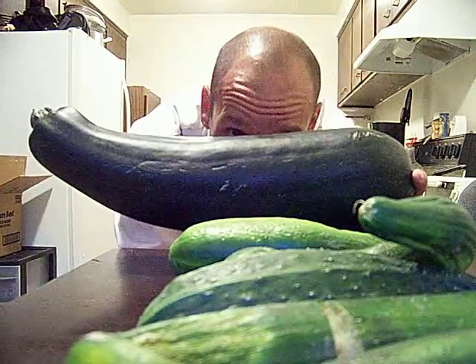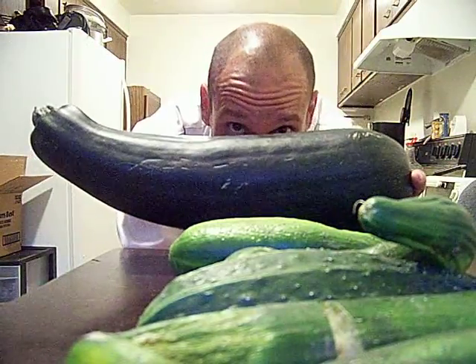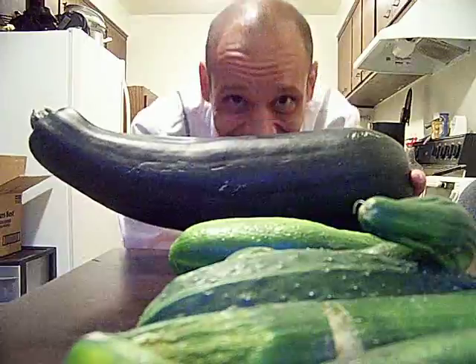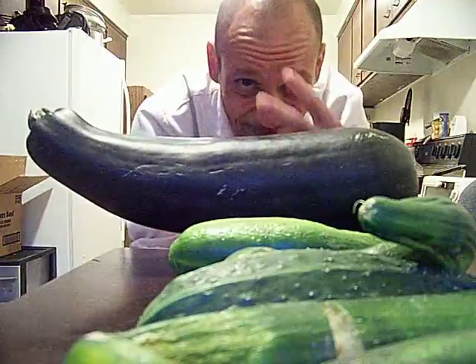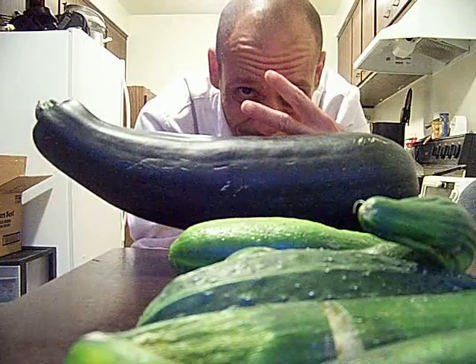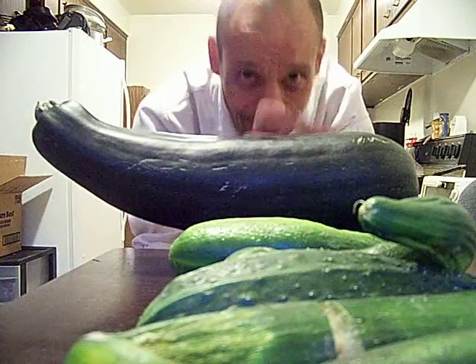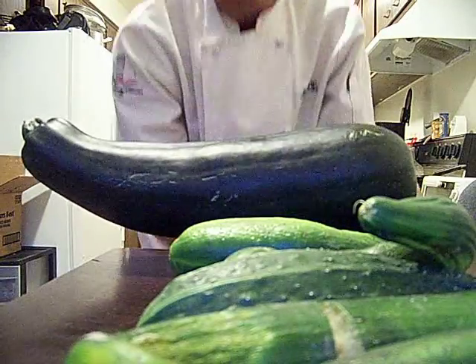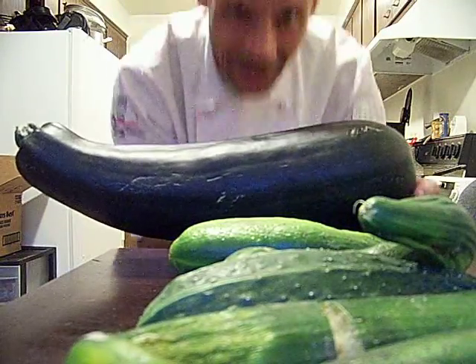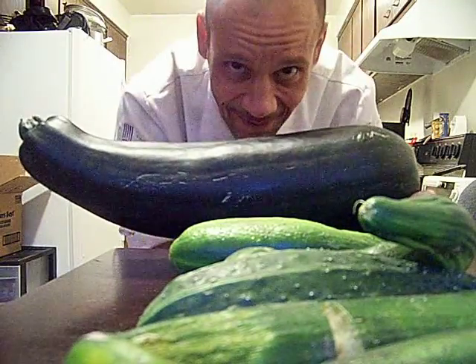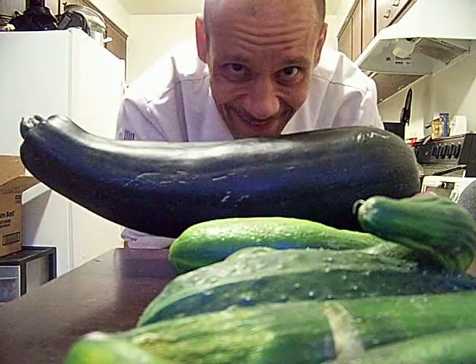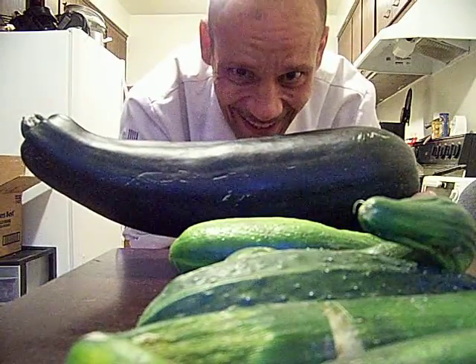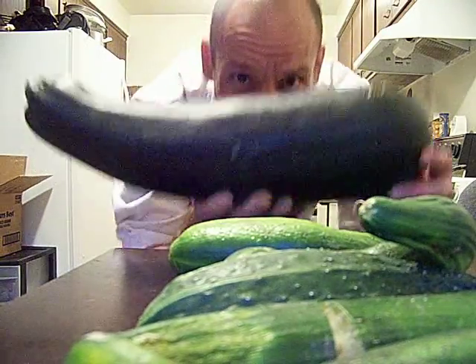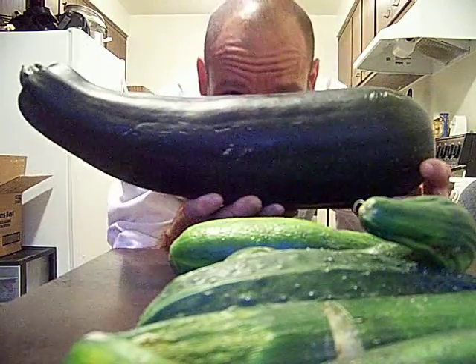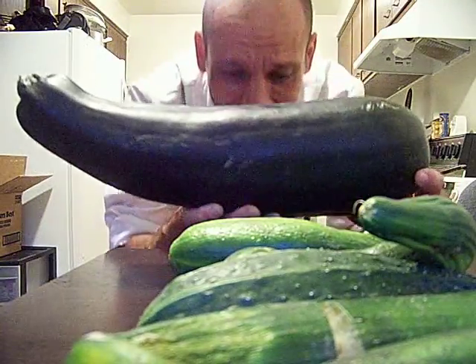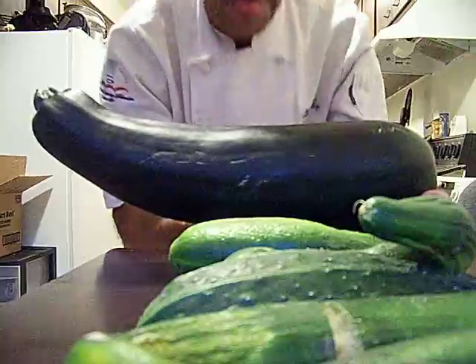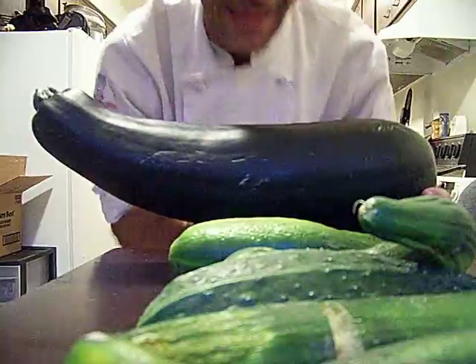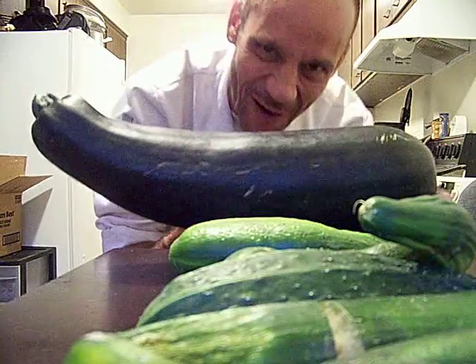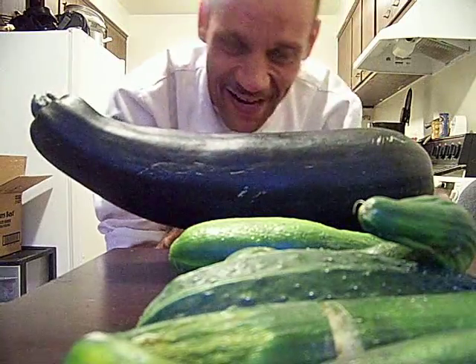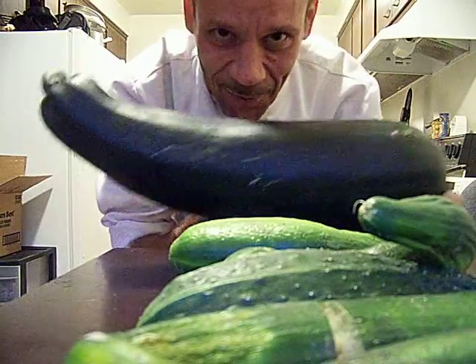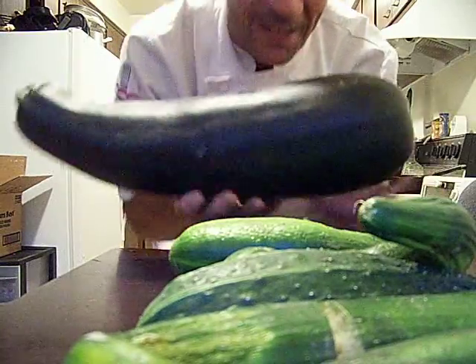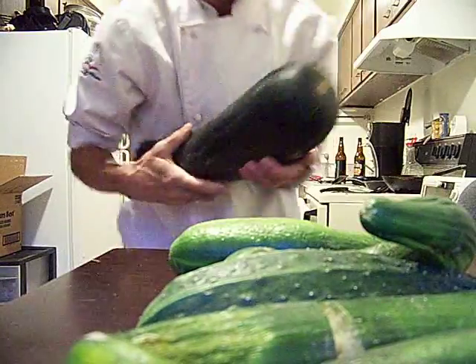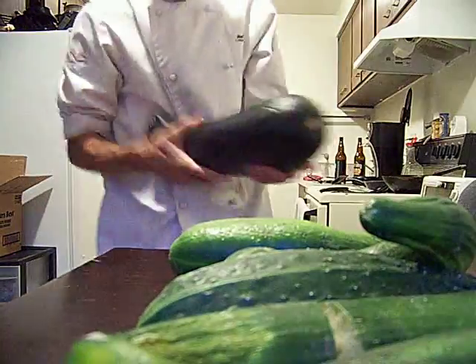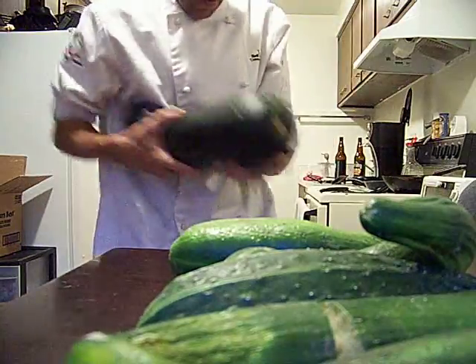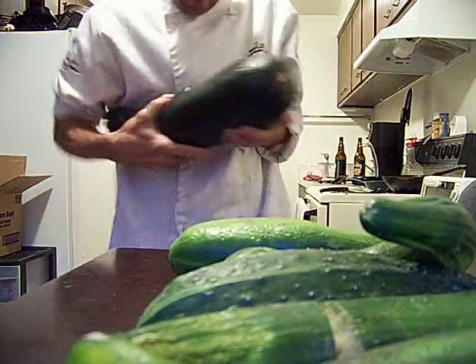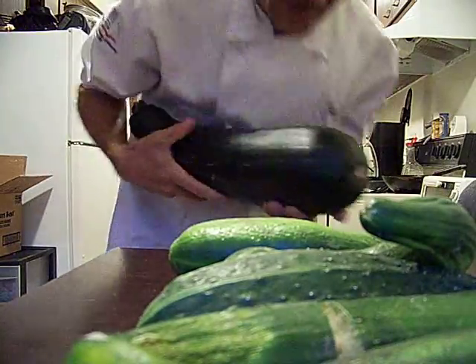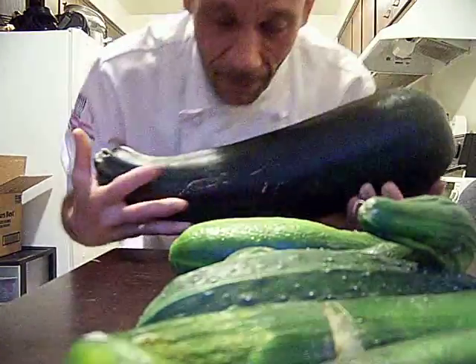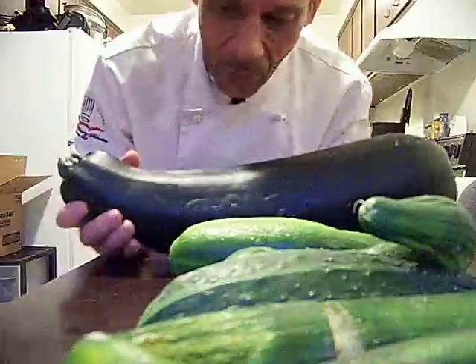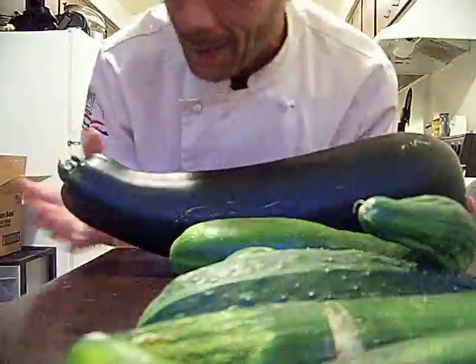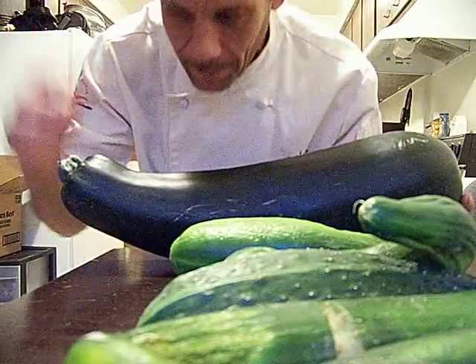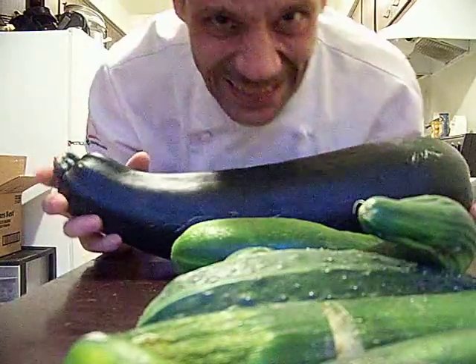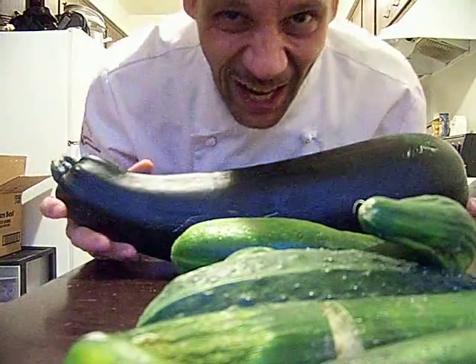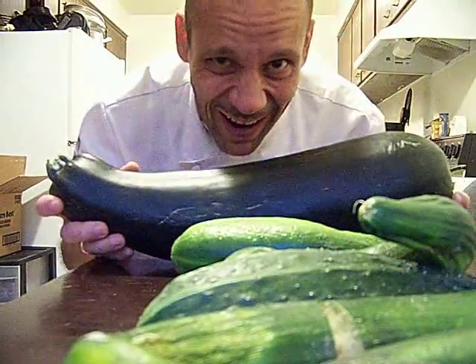I thought I'd just share. Chef John kicking out the big zucchini! Last year I was dancing with one of these with my mask on. Ha ha ha!